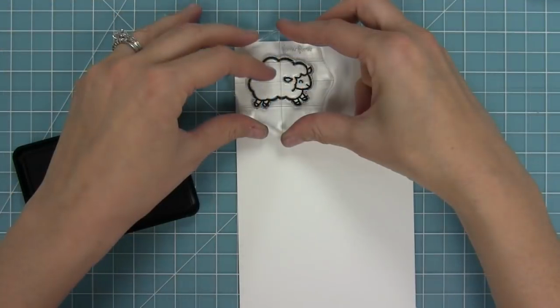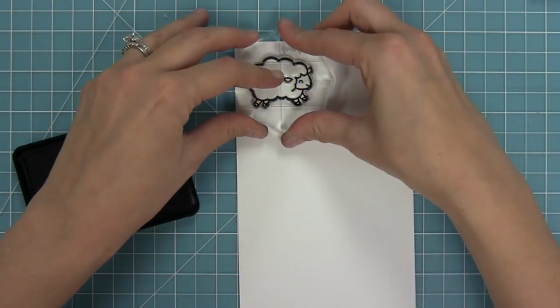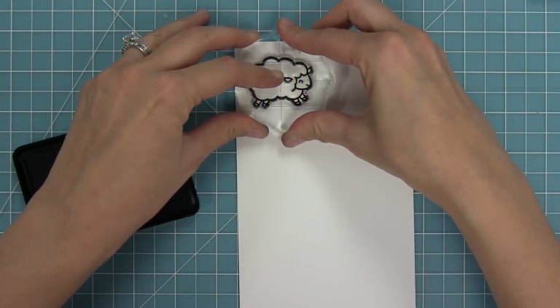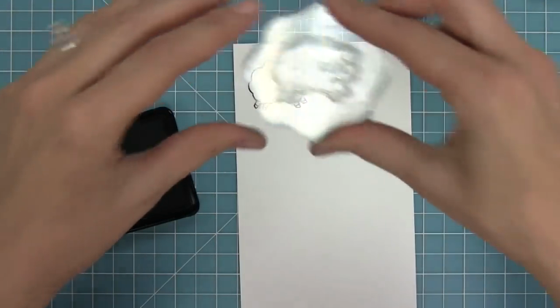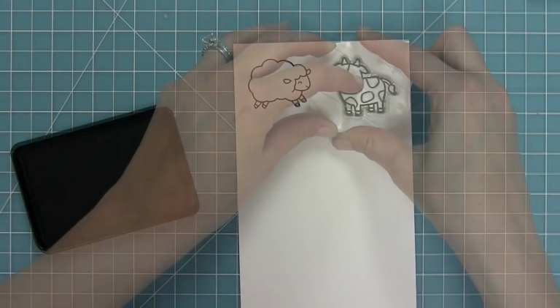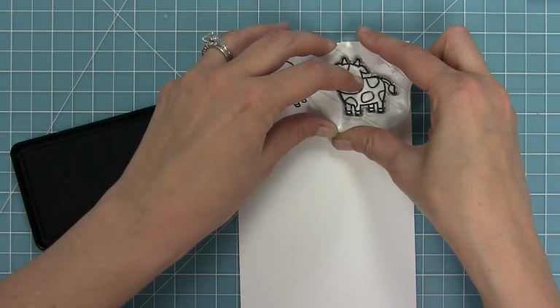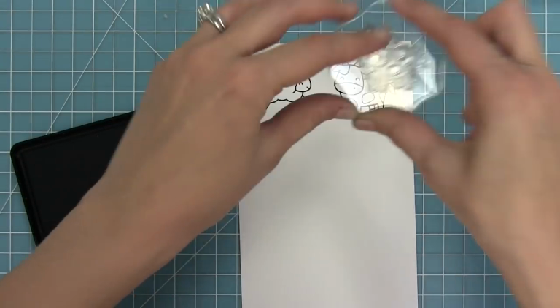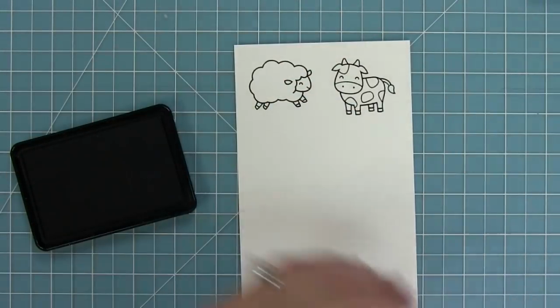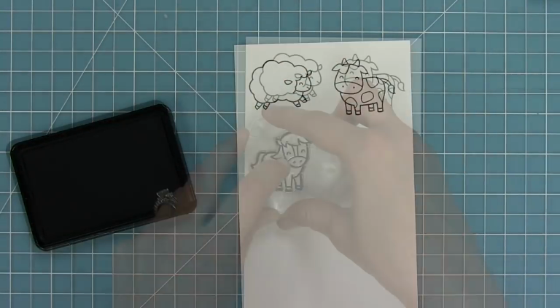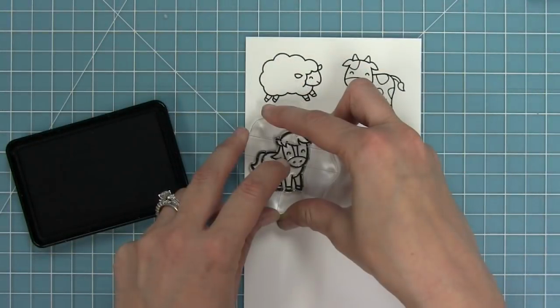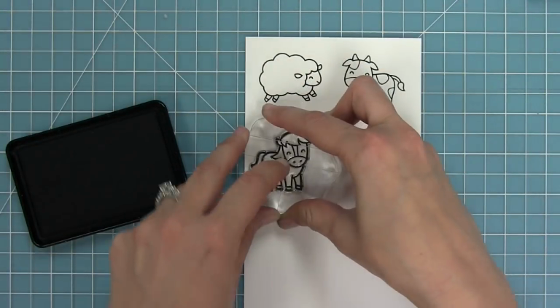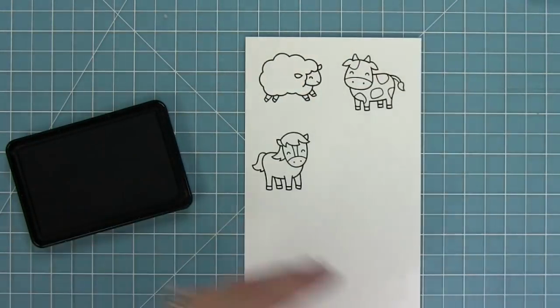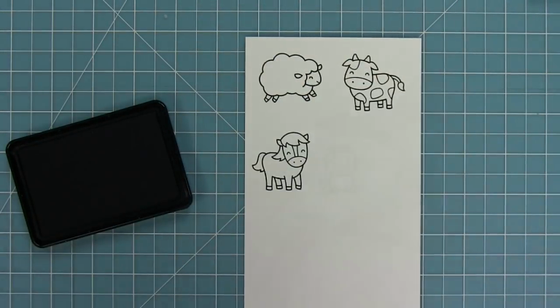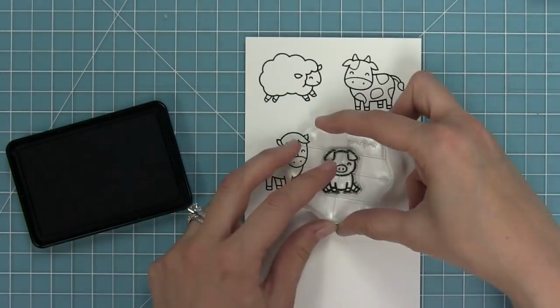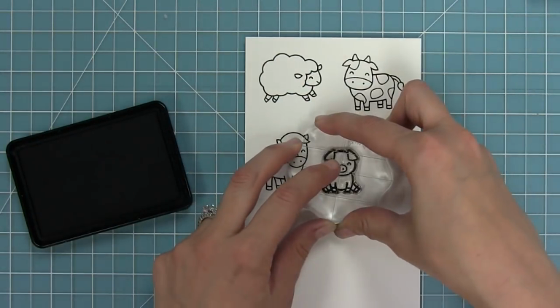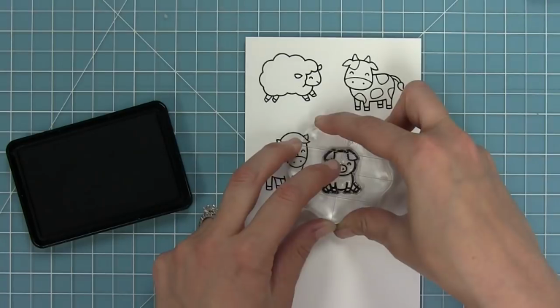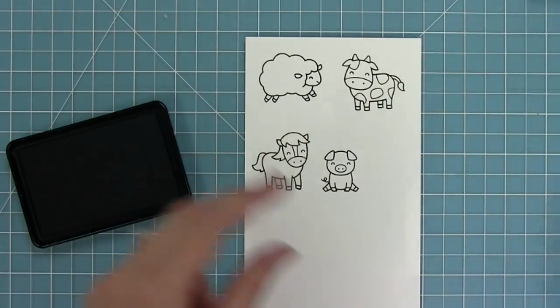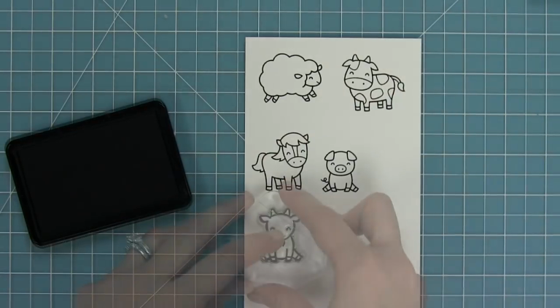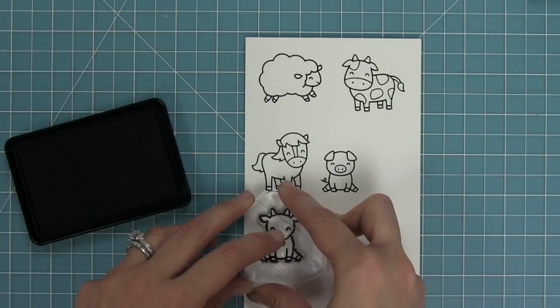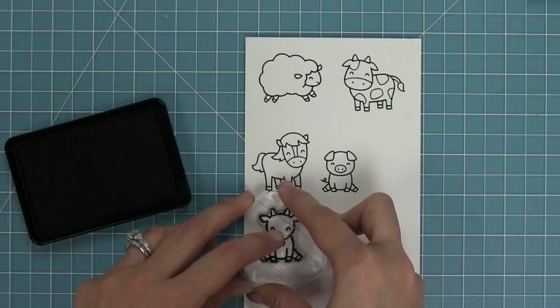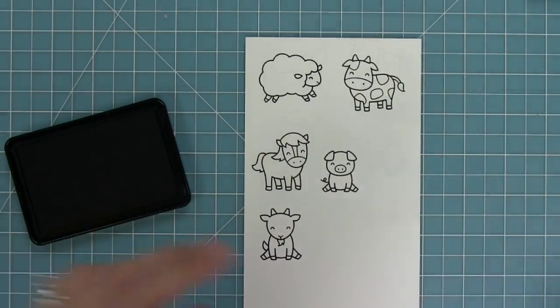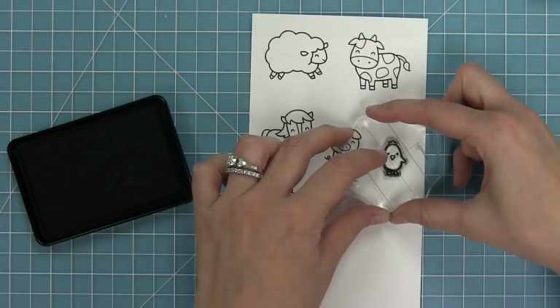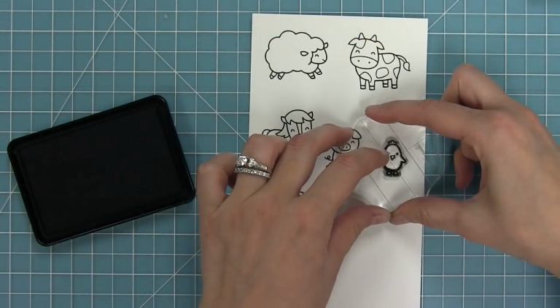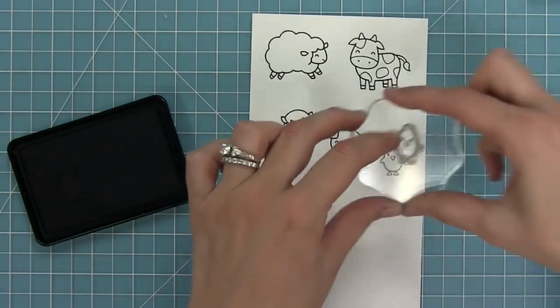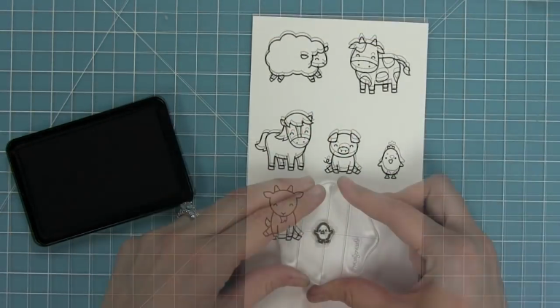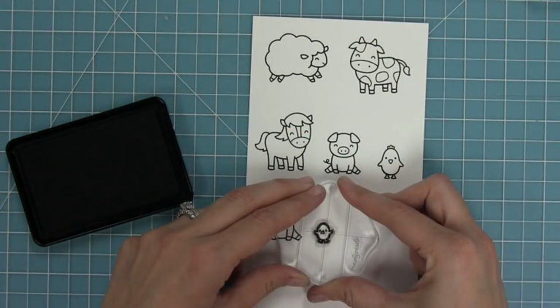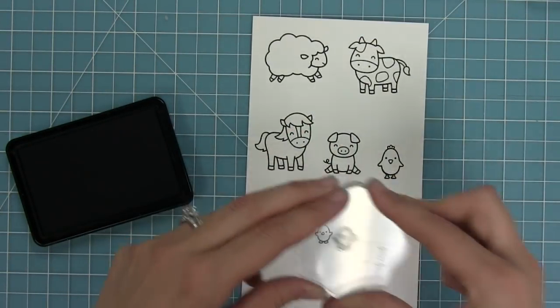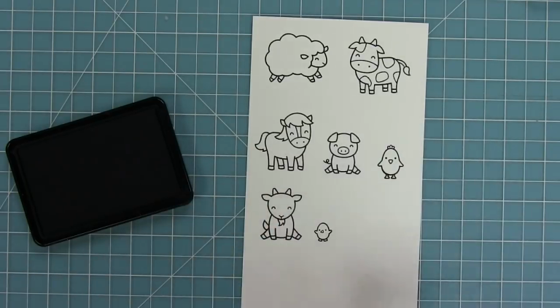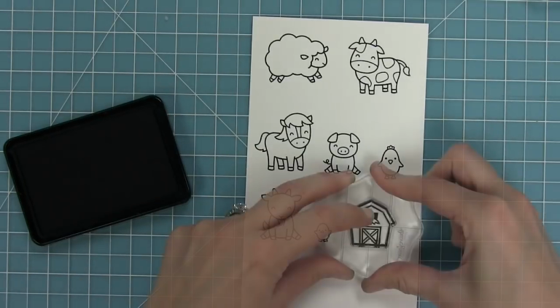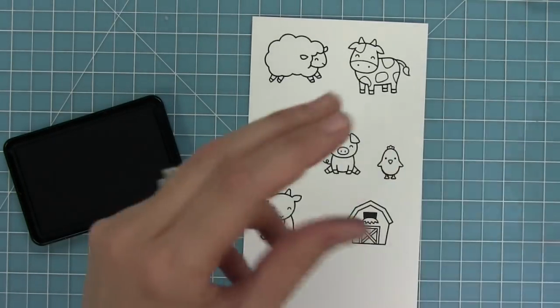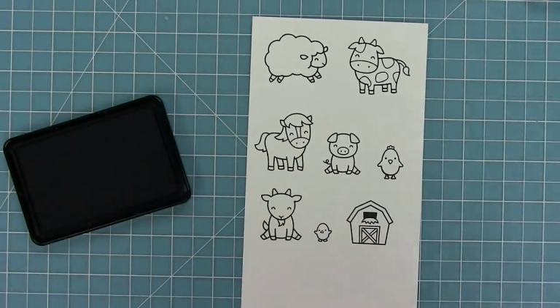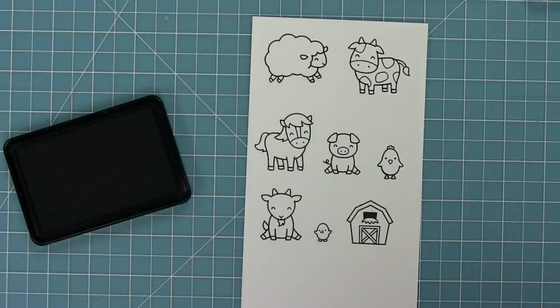This set has a super cute sheep. It has a cow and a horse. We have a pig and a goat. Of course we have a little chicken and some tiny little chicks too. And we've got a cute little barn.